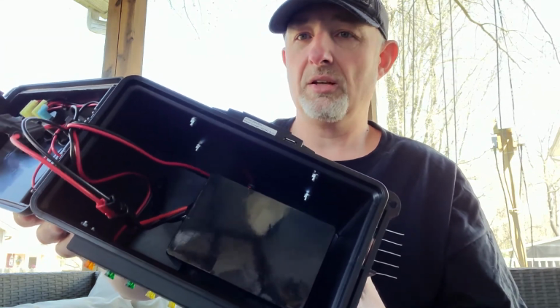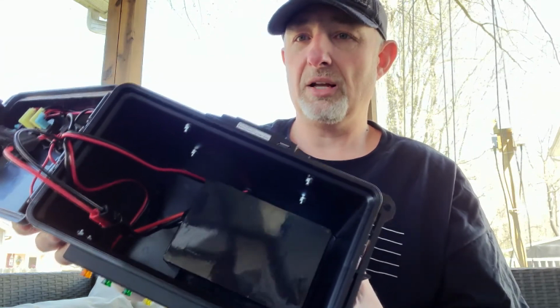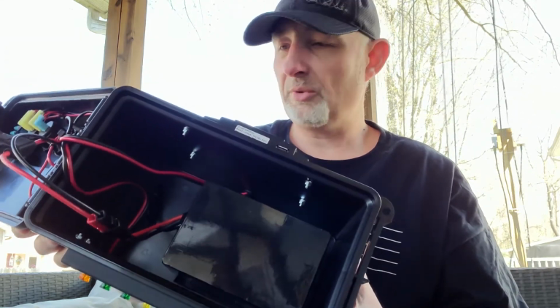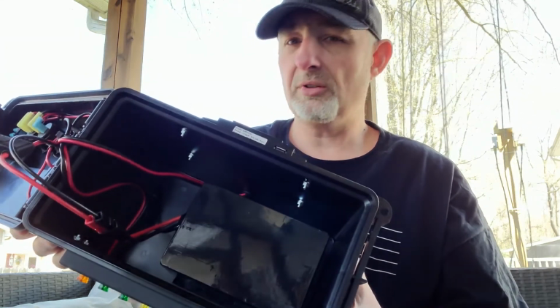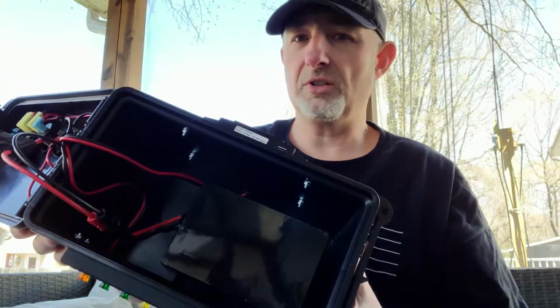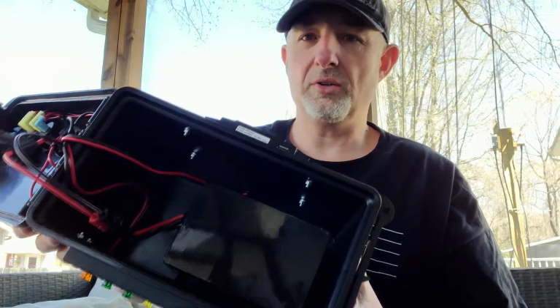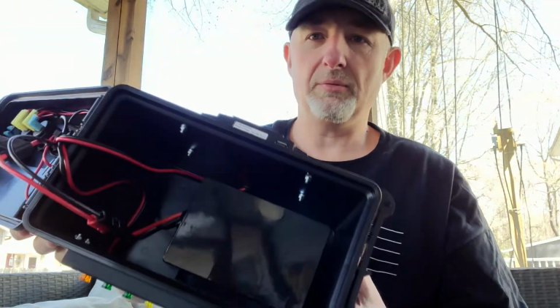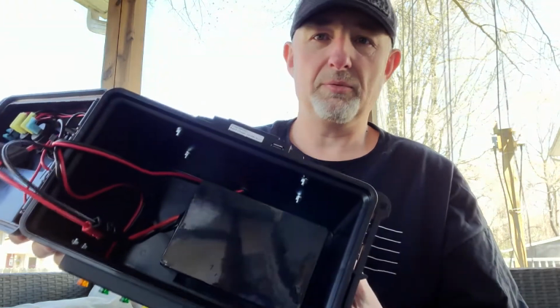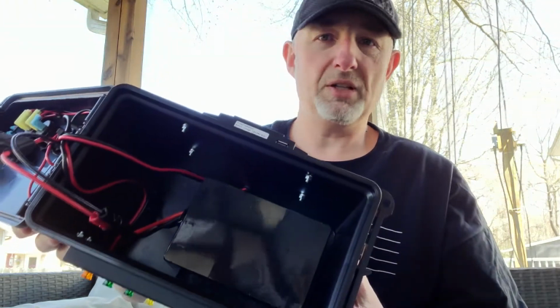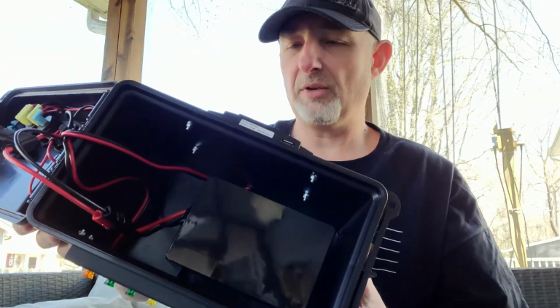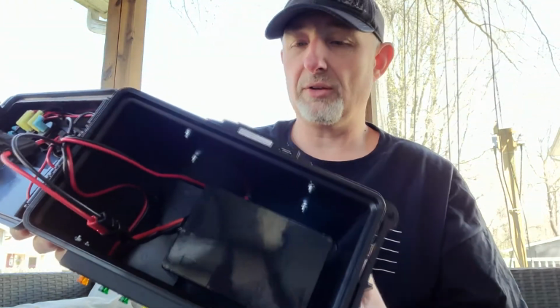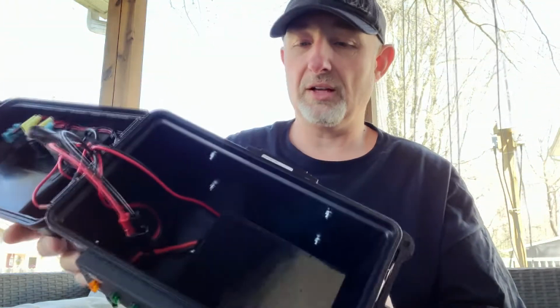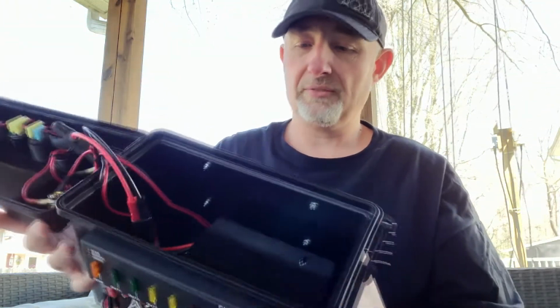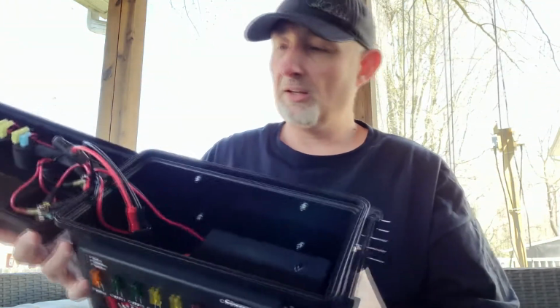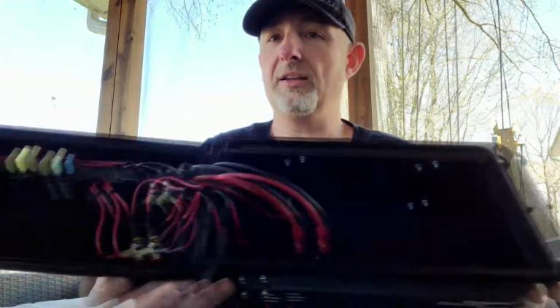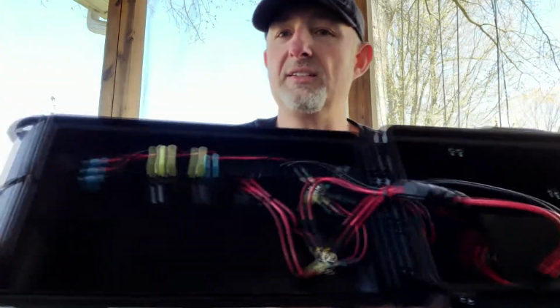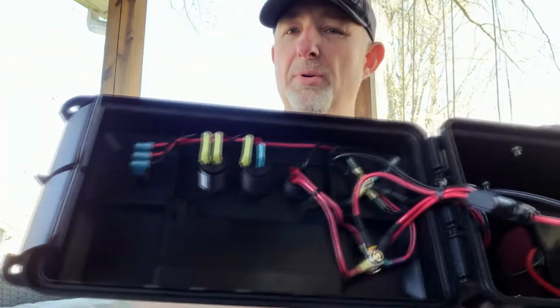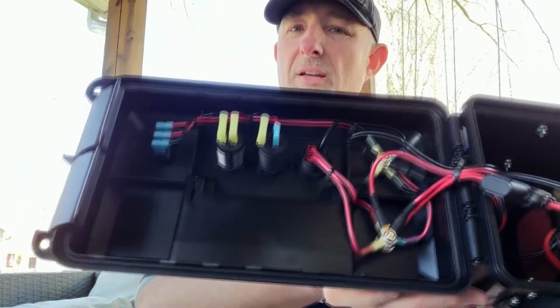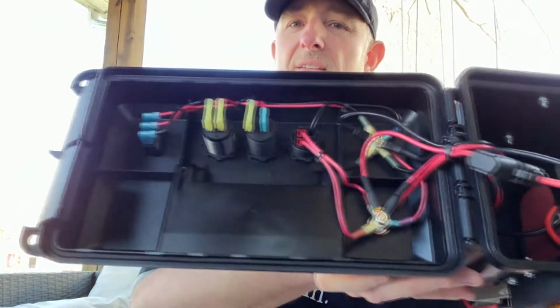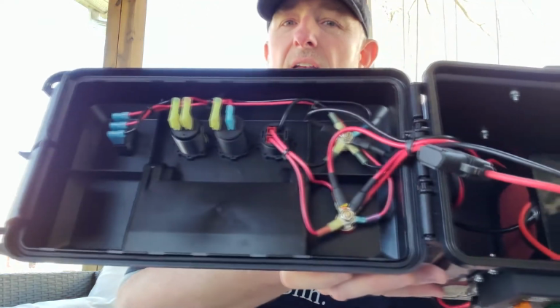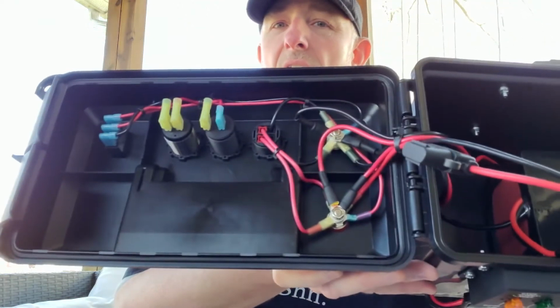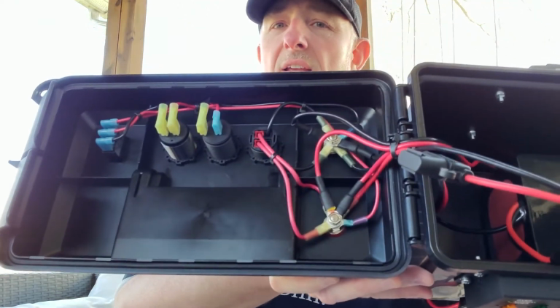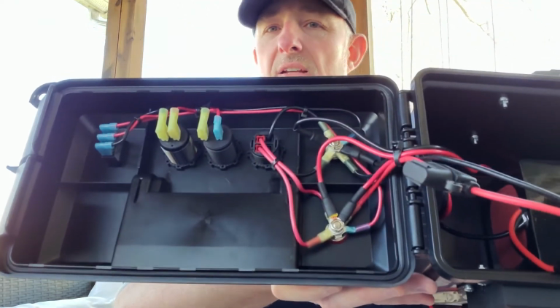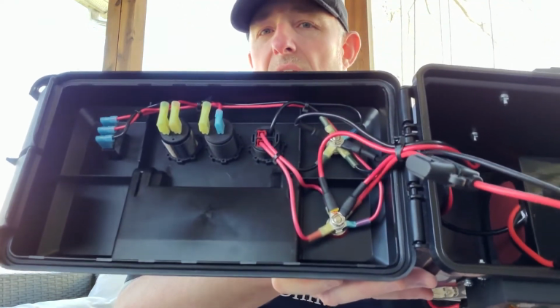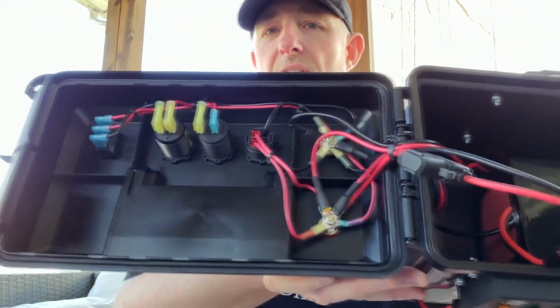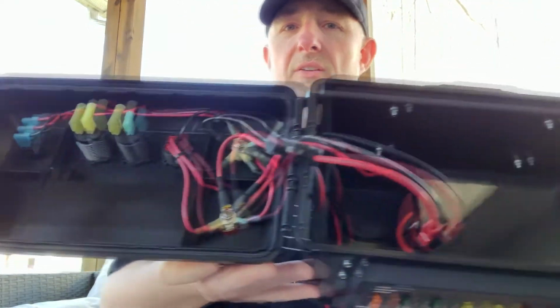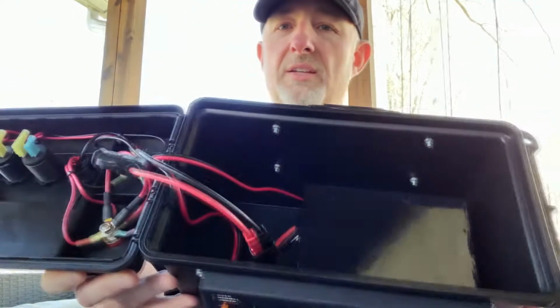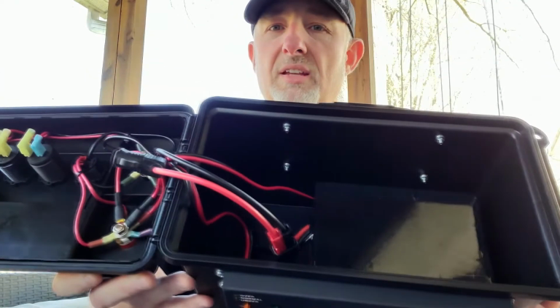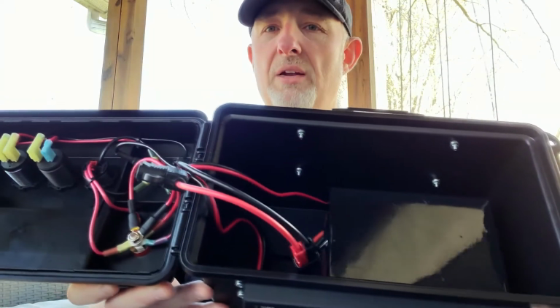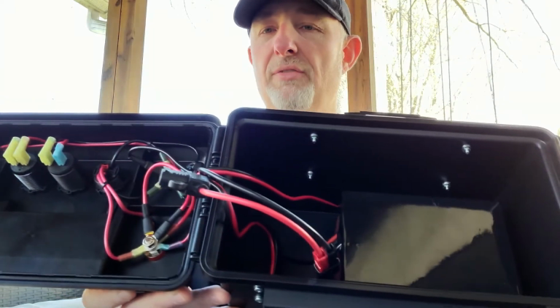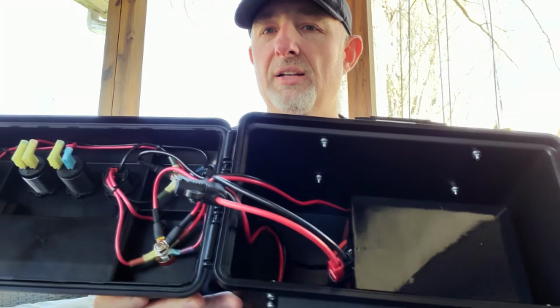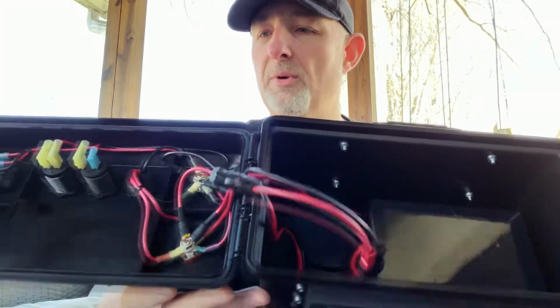But I use it with solar charging, so potentially I could run it for a lot longer than that. This is the top inside. Everything is connected with Anderson connectors, so I could disconnect the battery on the fly anytime I want.